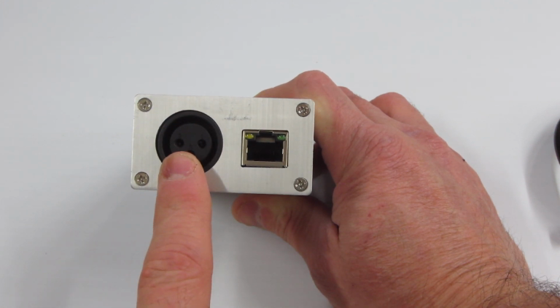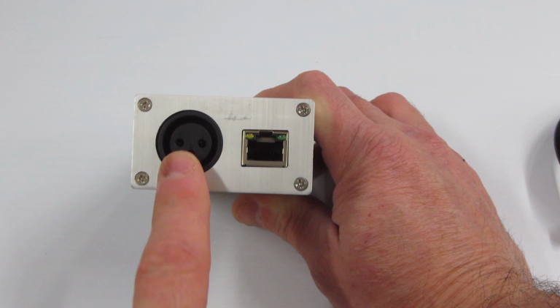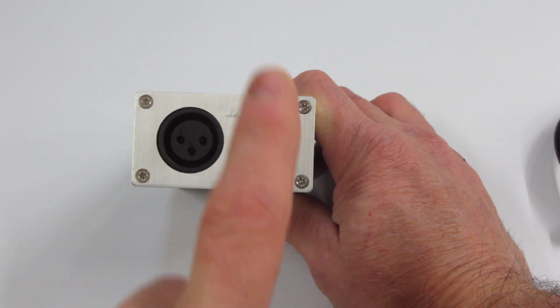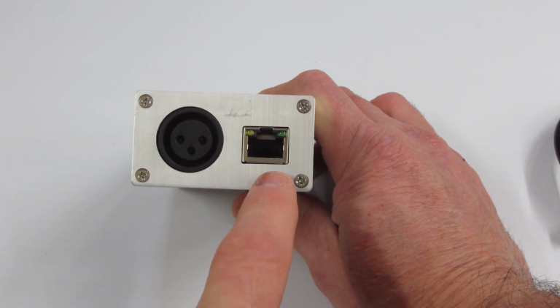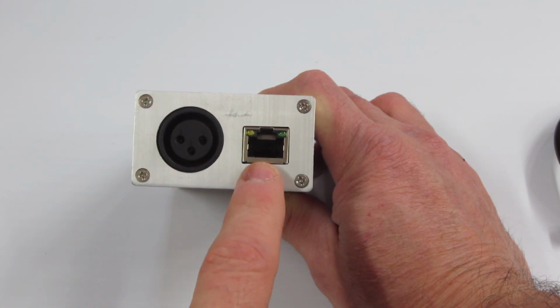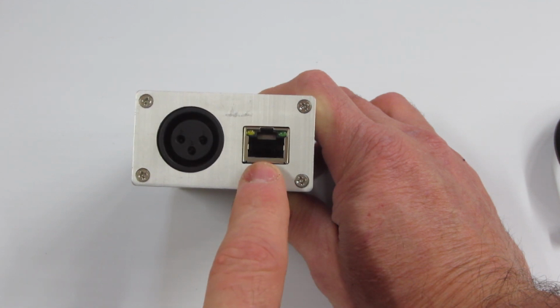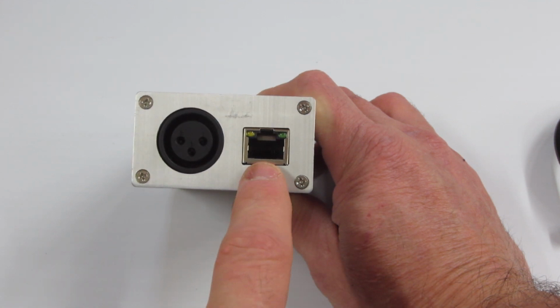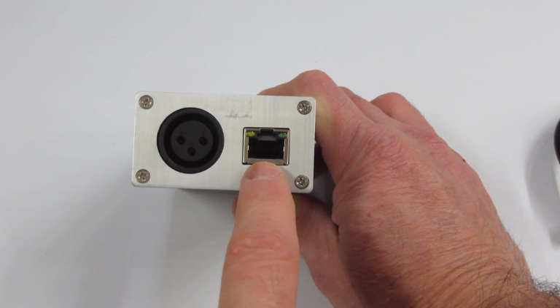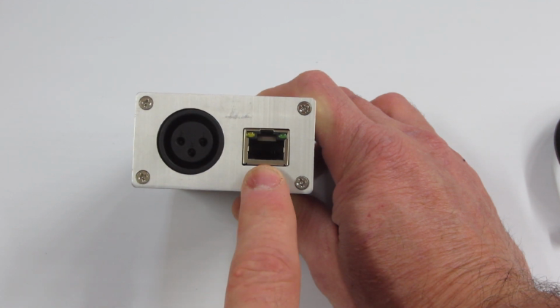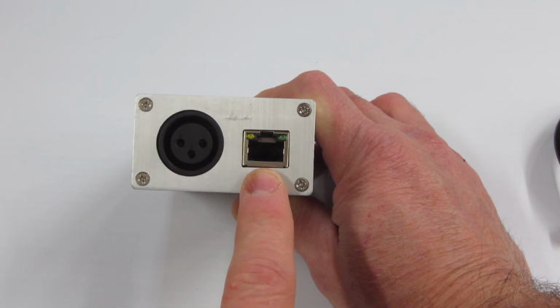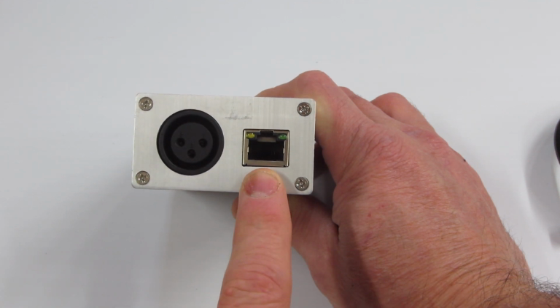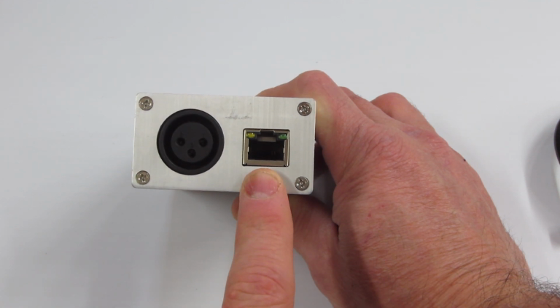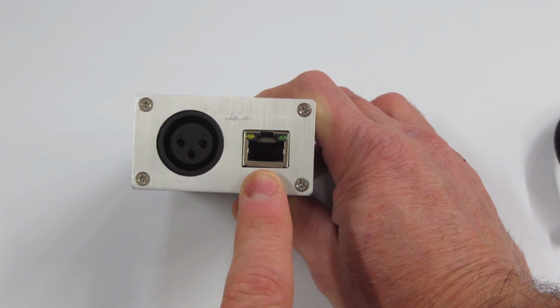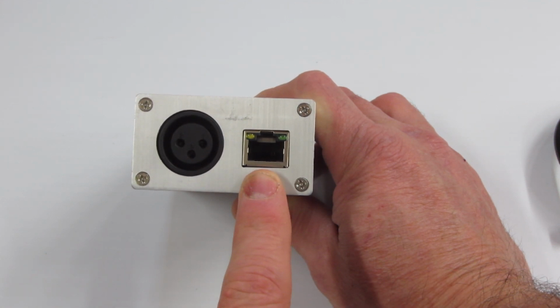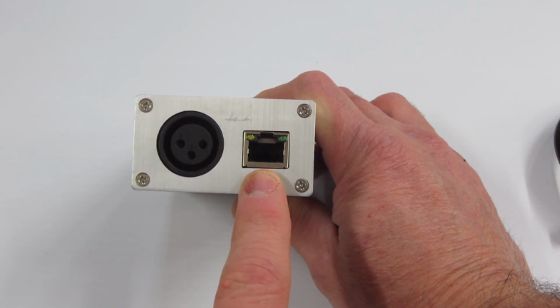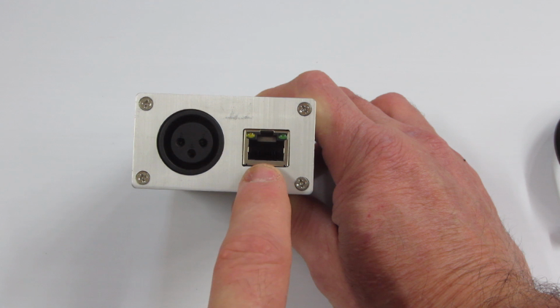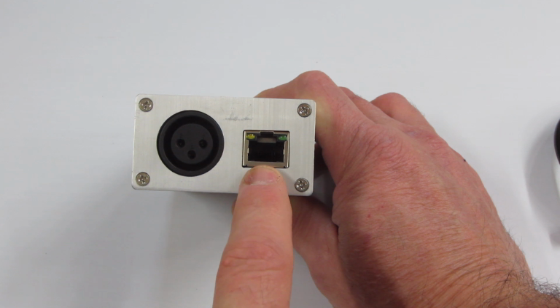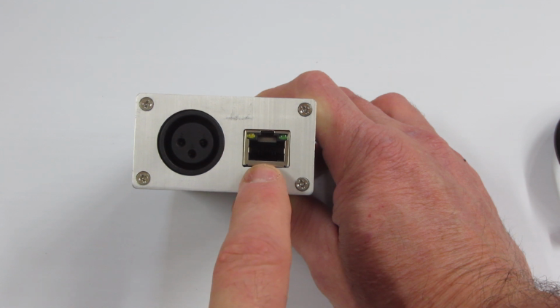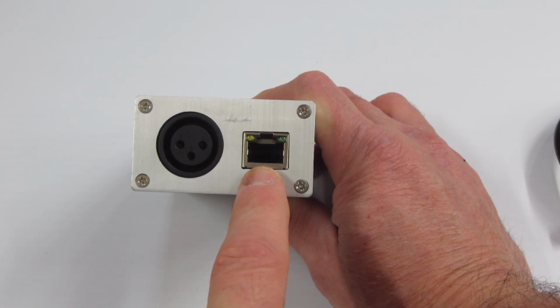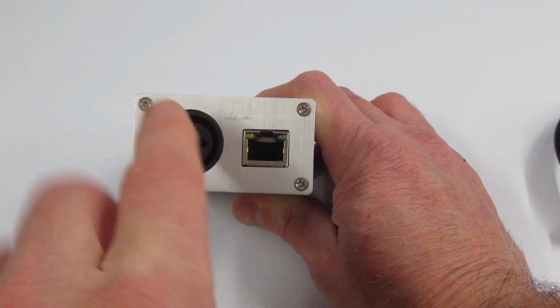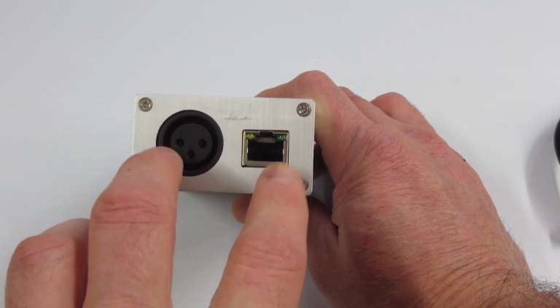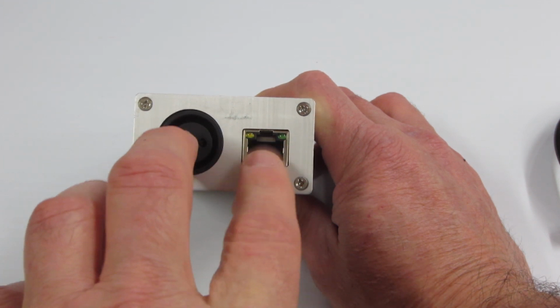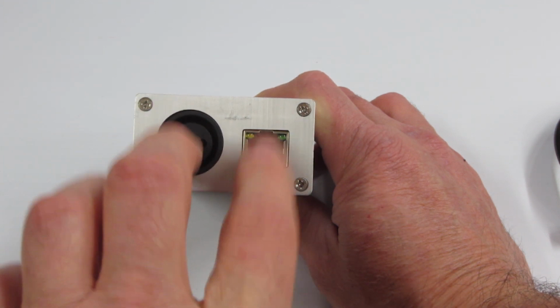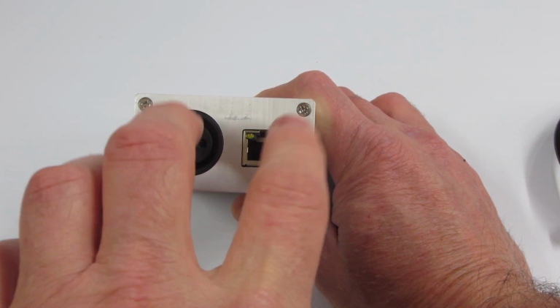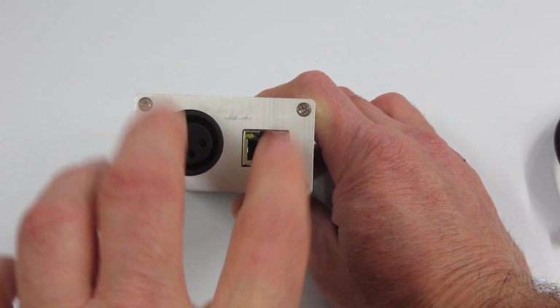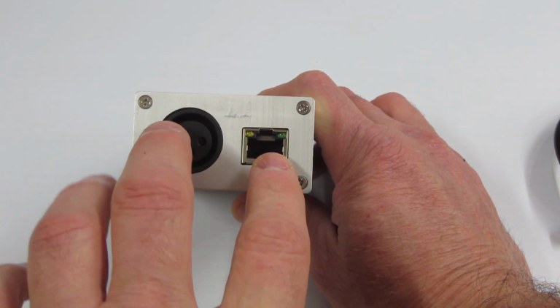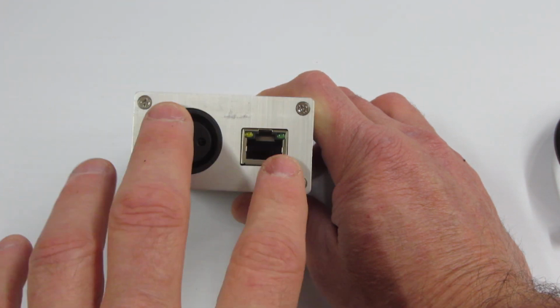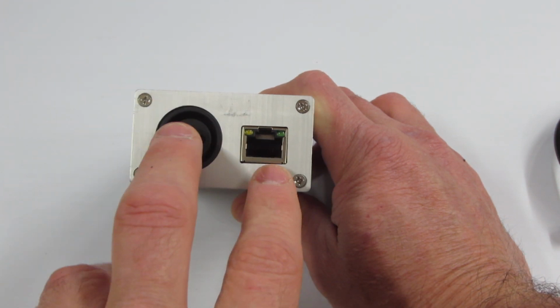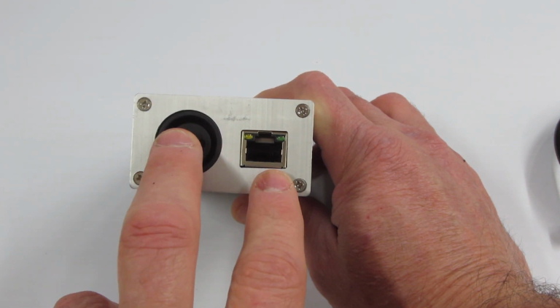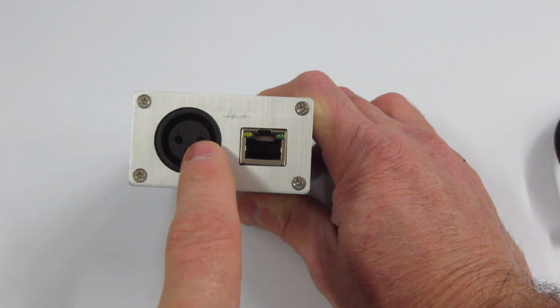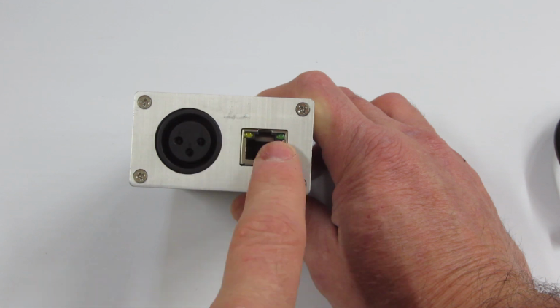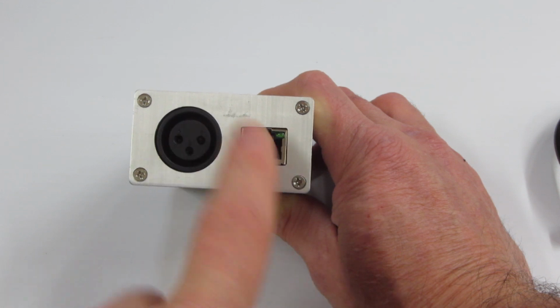They also have here a Cat 5, which is used primarily by the Holiday Lighting World. And these two outputs can be driven separately at the same time — it's not either/or.